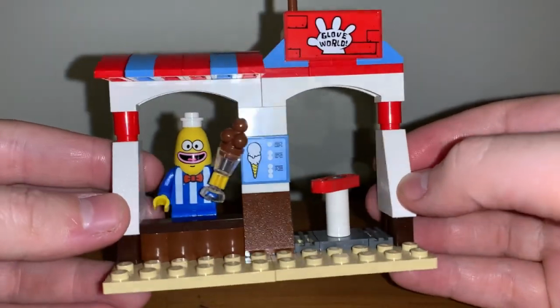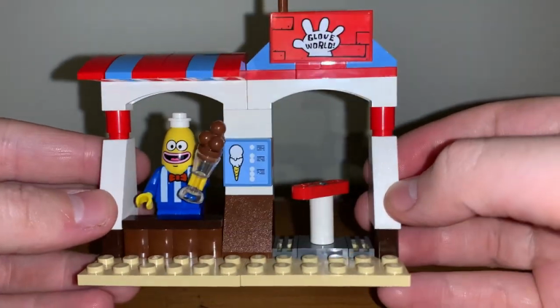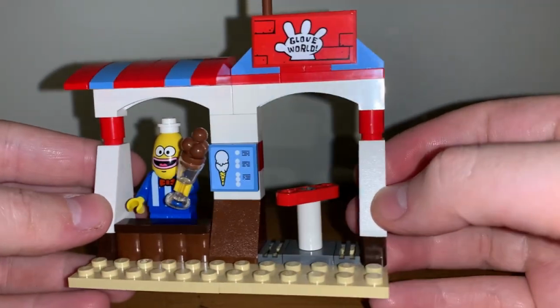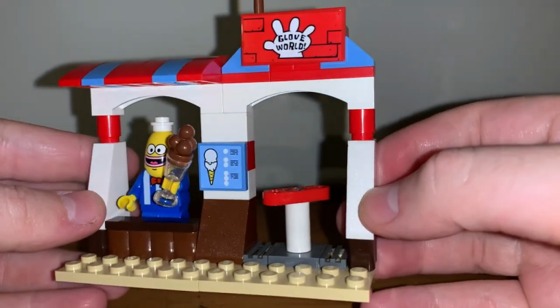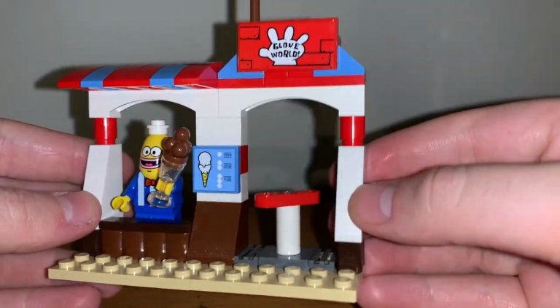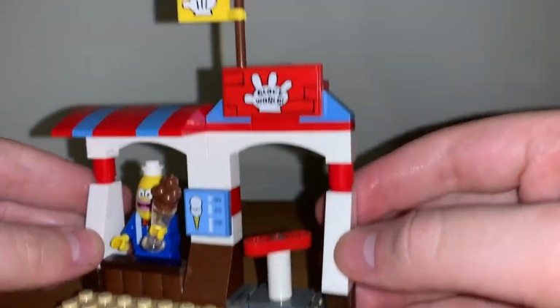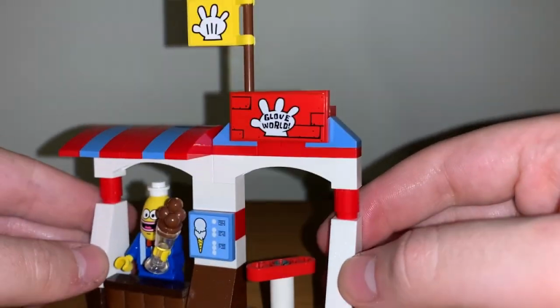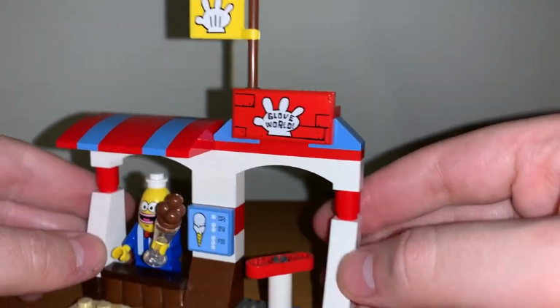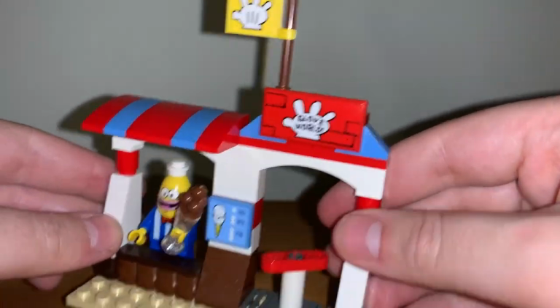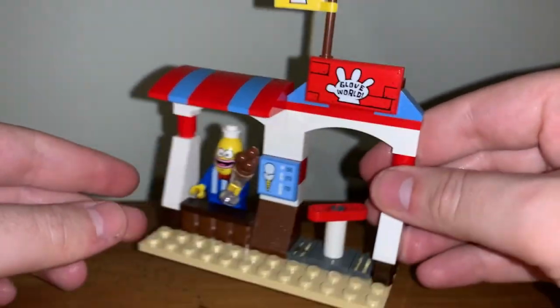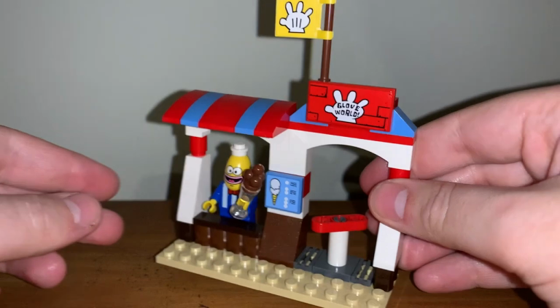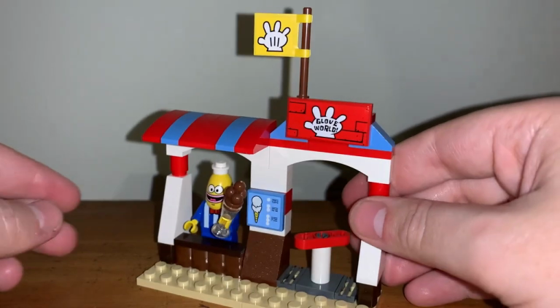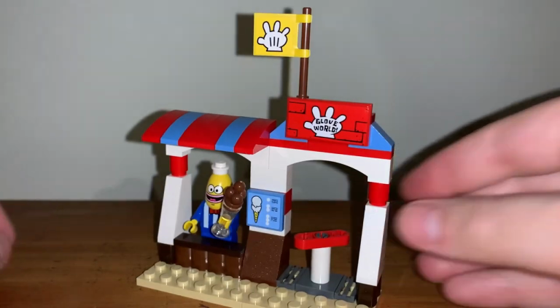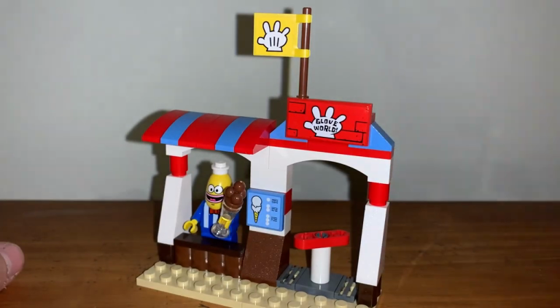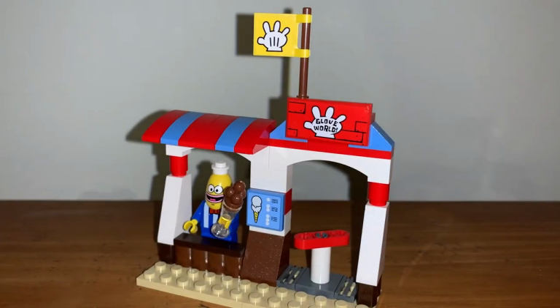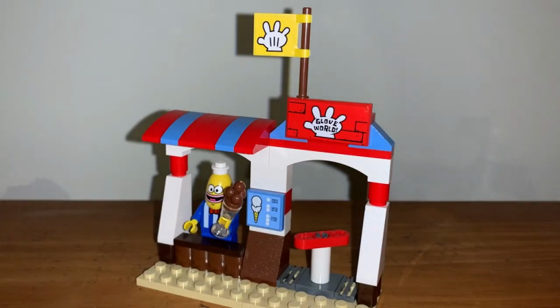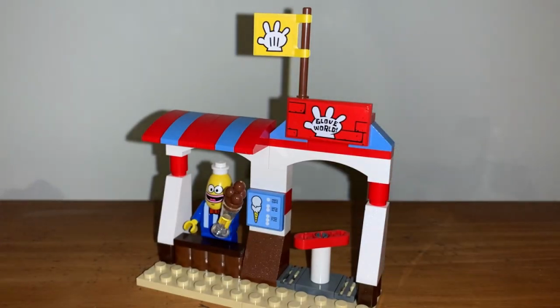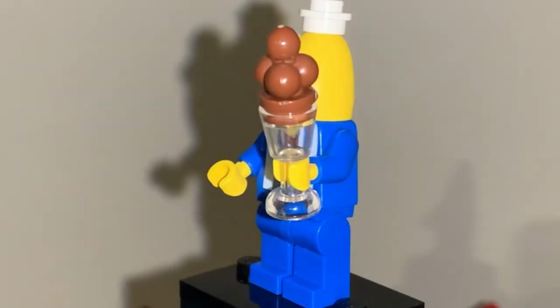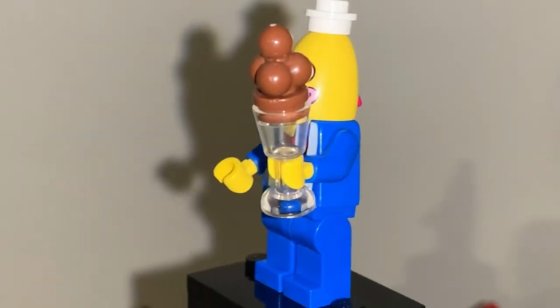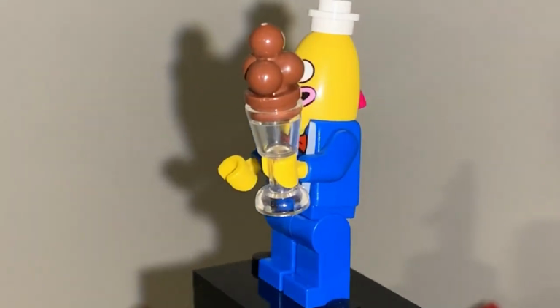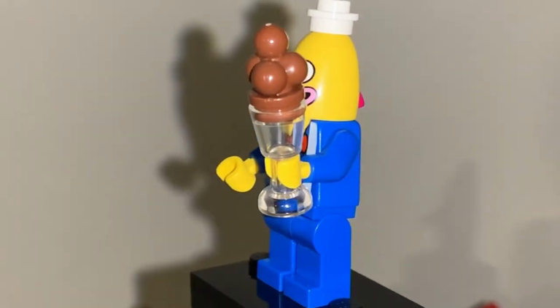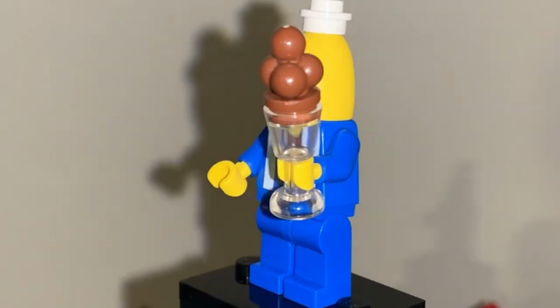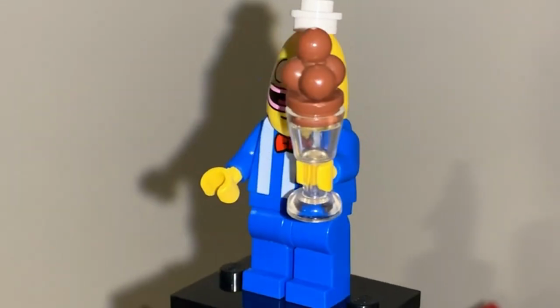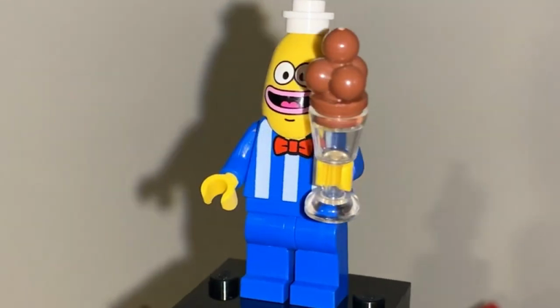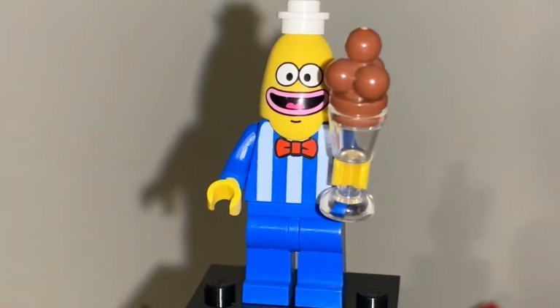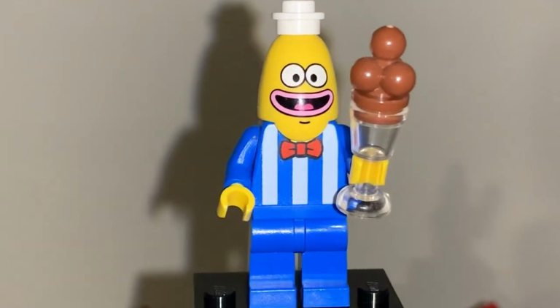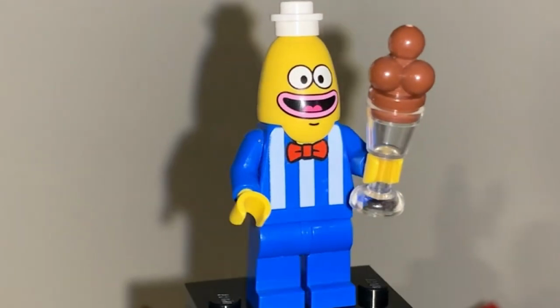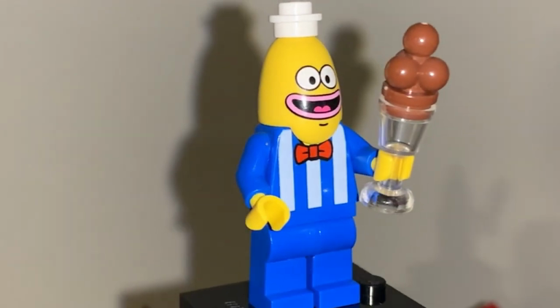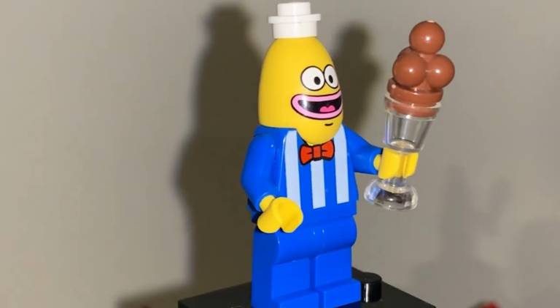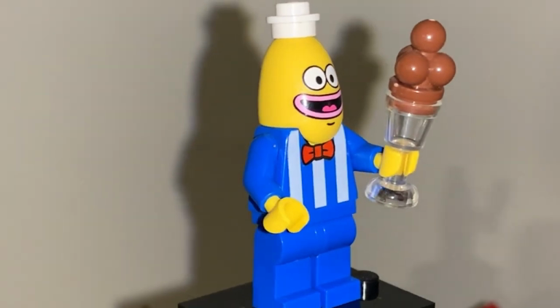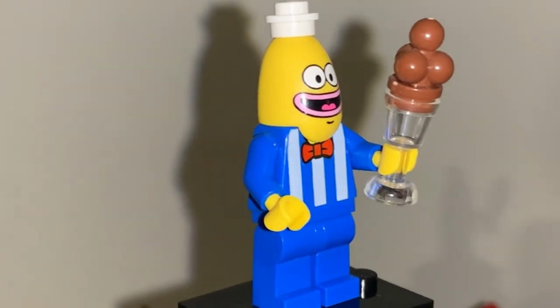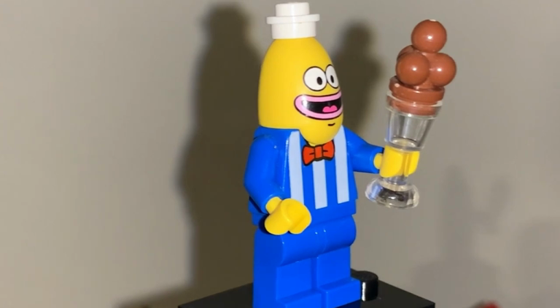The ice cream stand itself is basically nothing. There's a little bit of standing room for the vendor, and there are supposed to be two ice creams available — a cup with a brown stud, and also one that uses that really great ice cream piece.